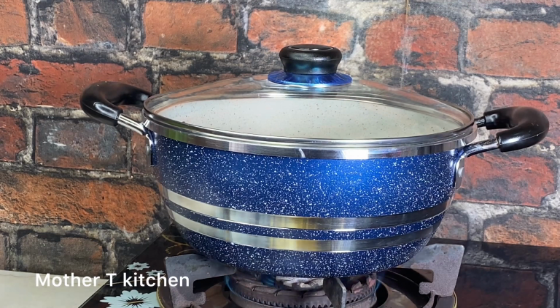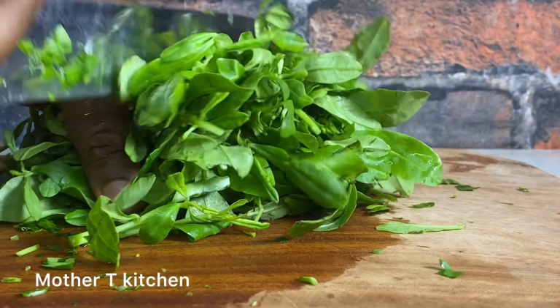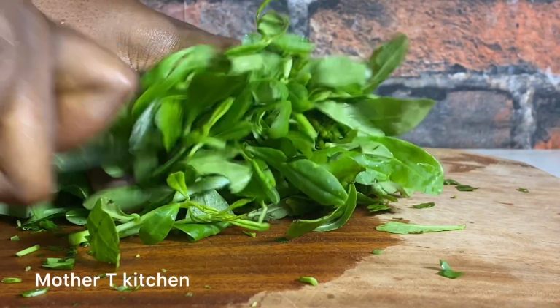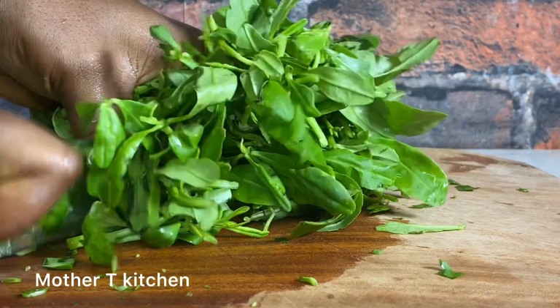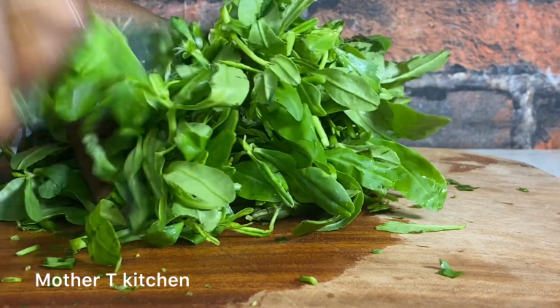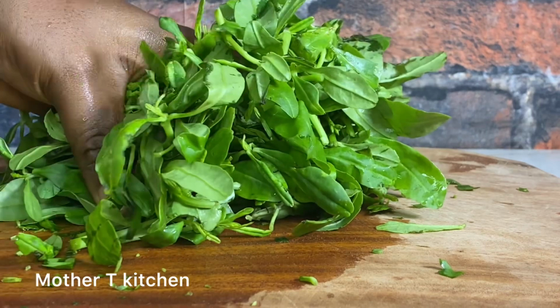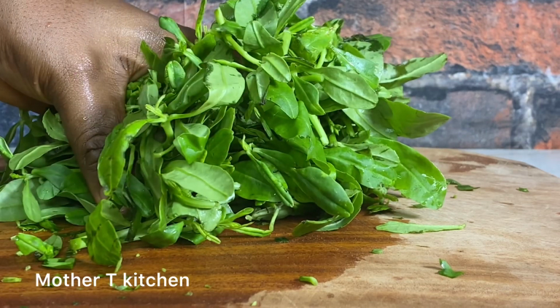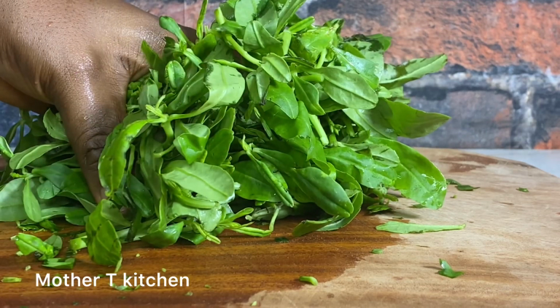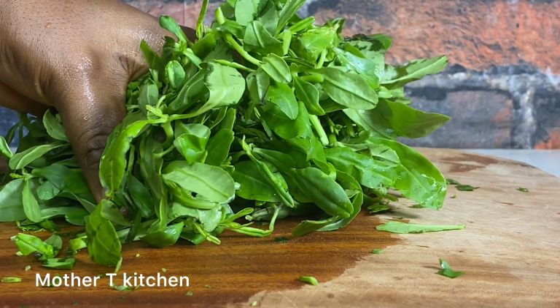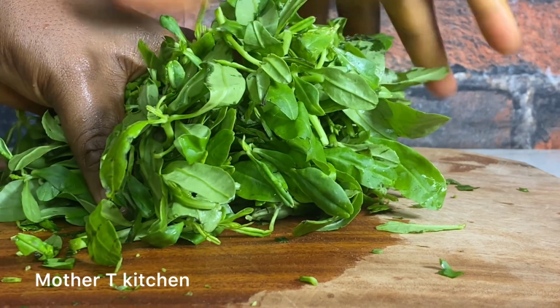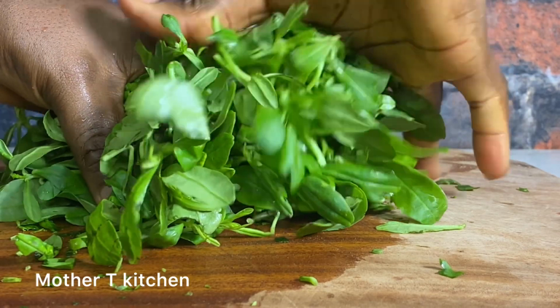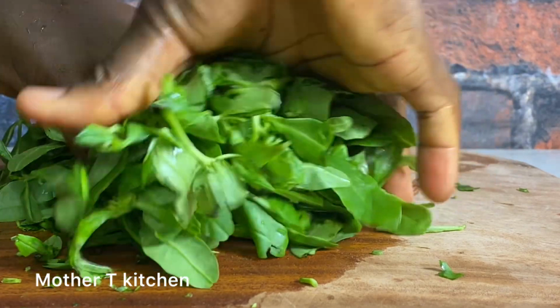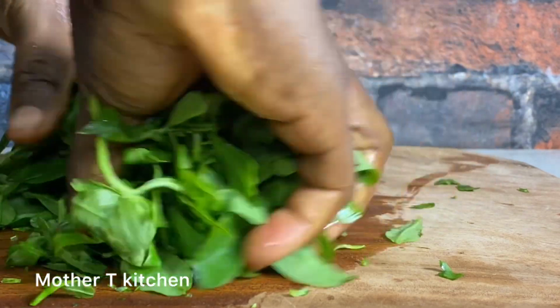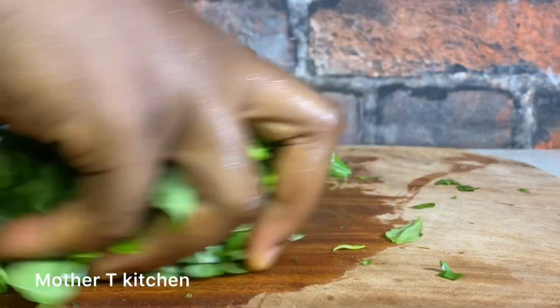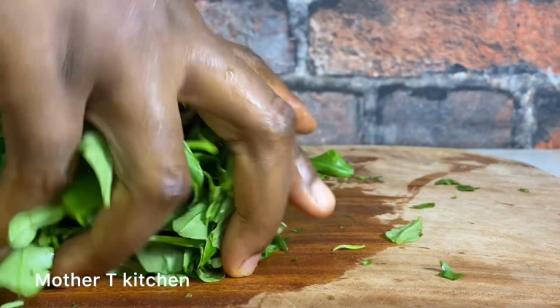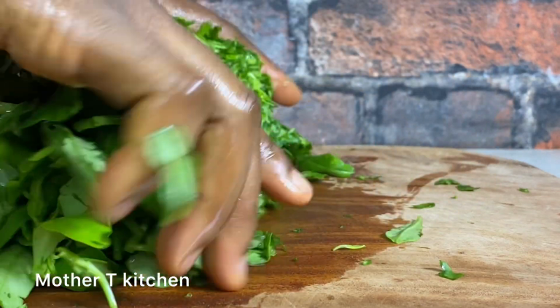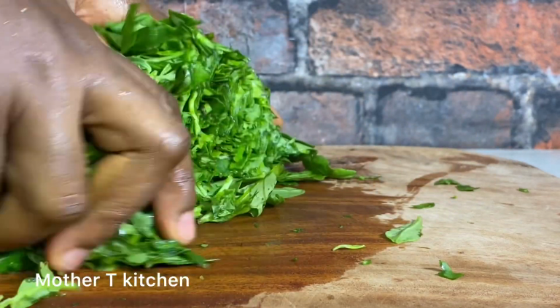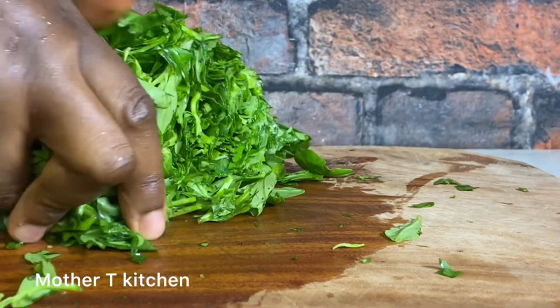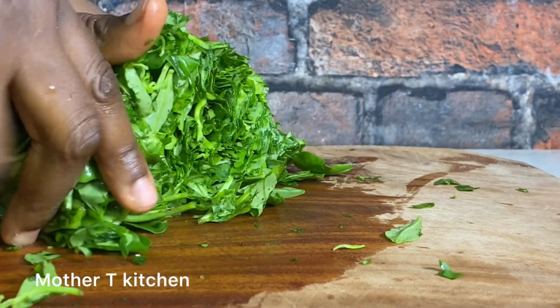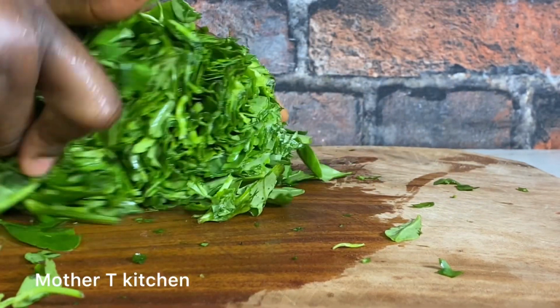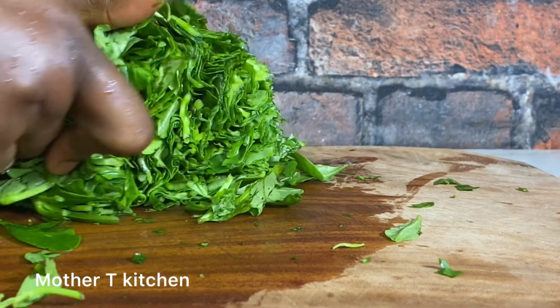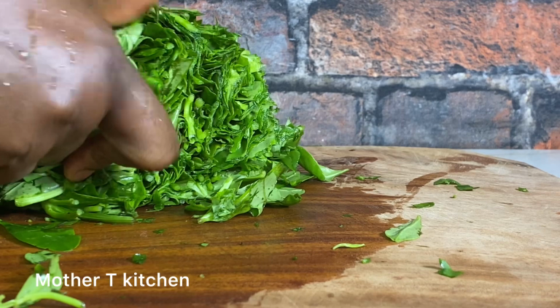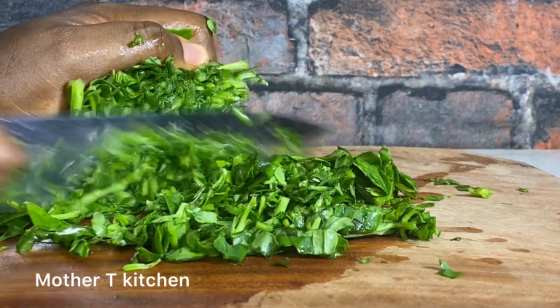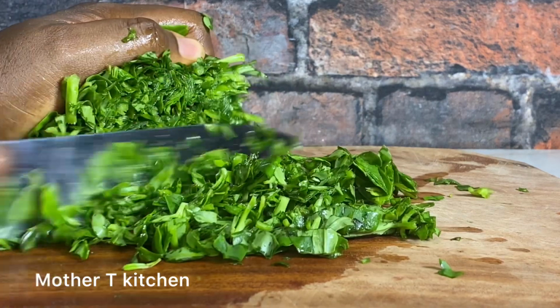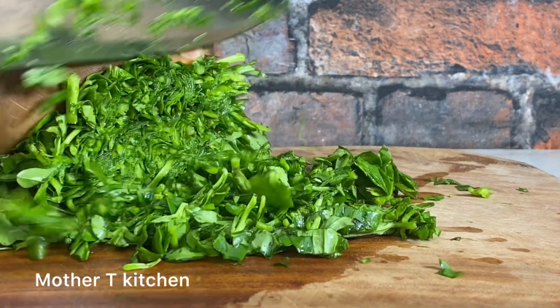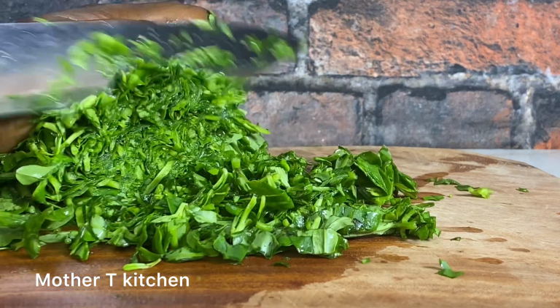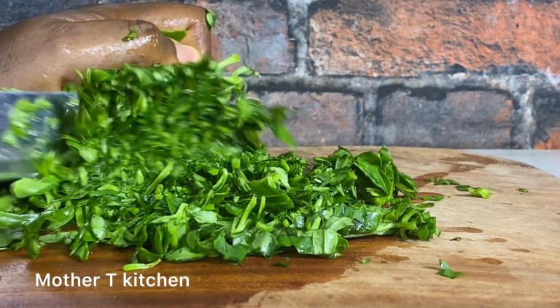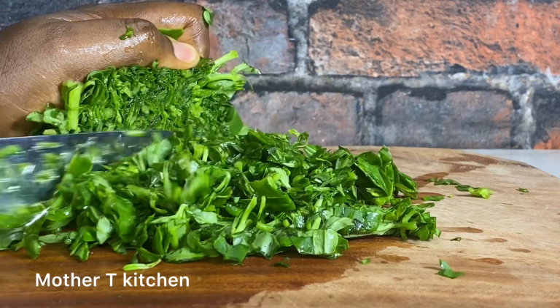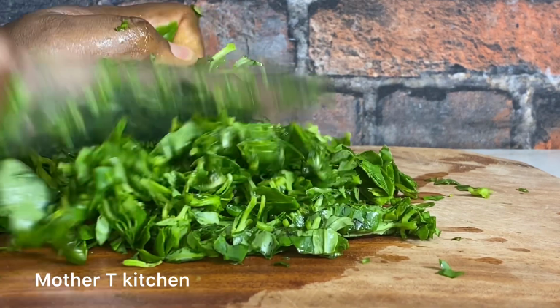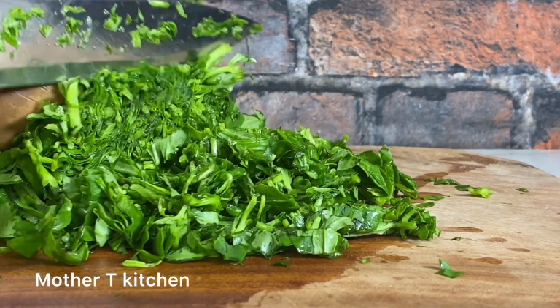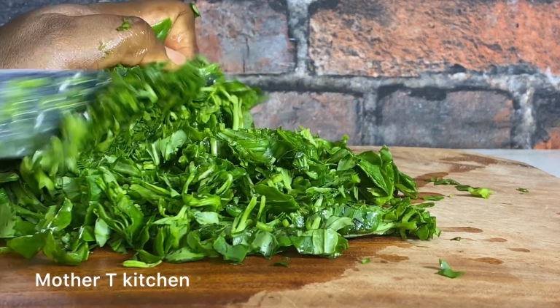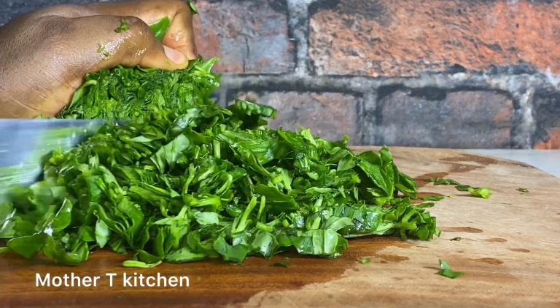In the pot is goat meat, stockfish, ears, seasoning cube, salt, and pepper. As that is cooking, let's quickly slice our vegetables.